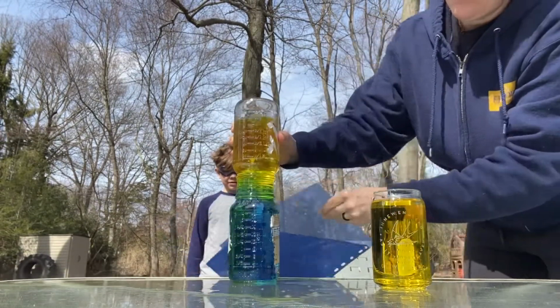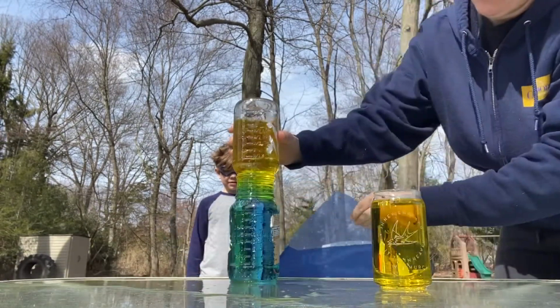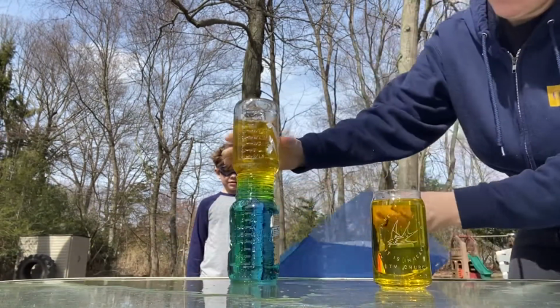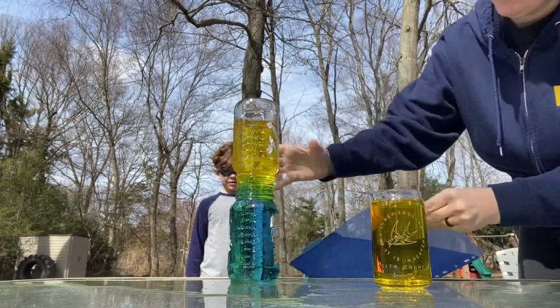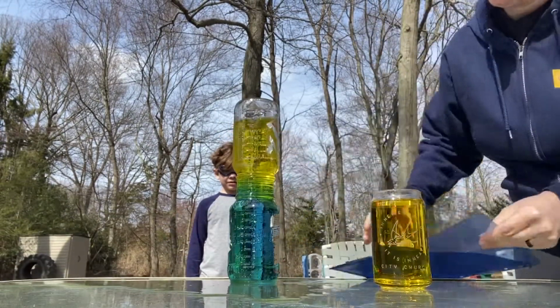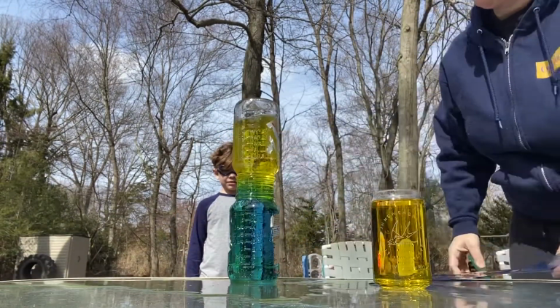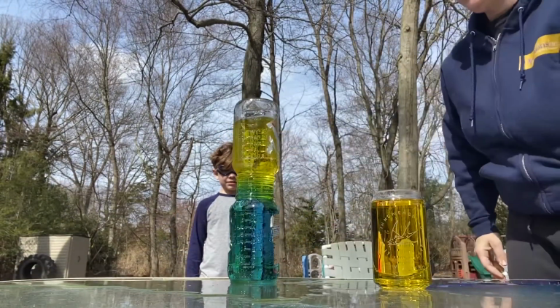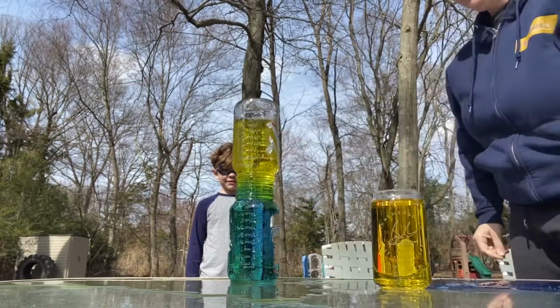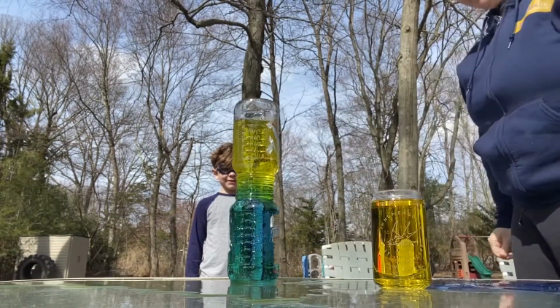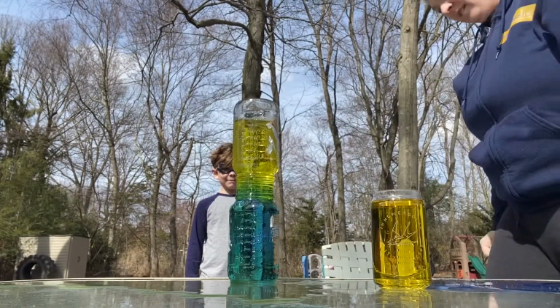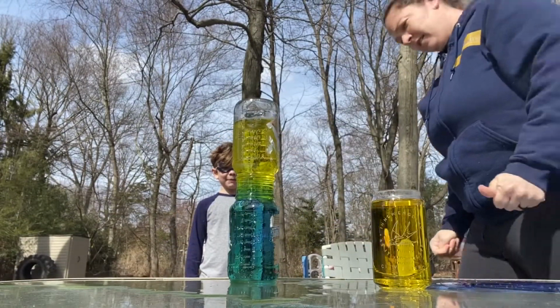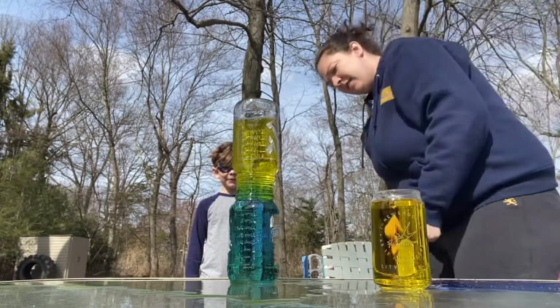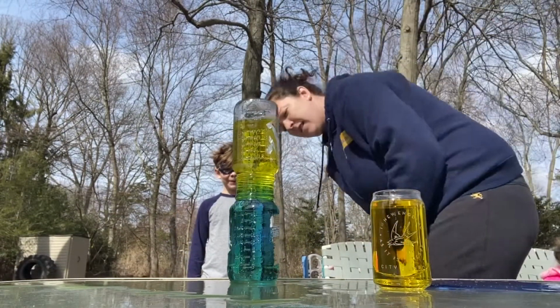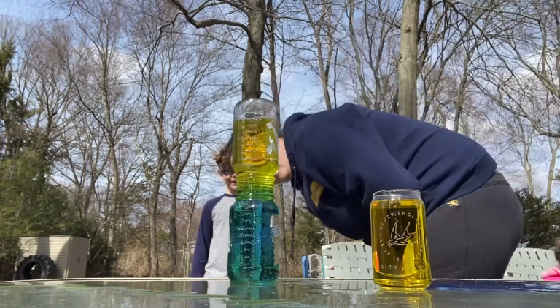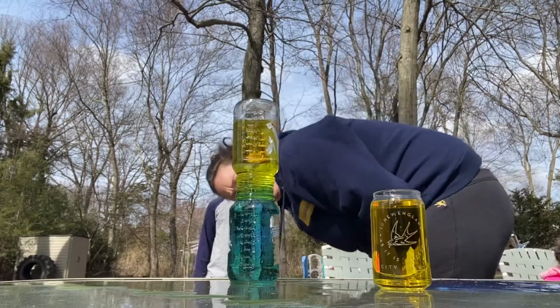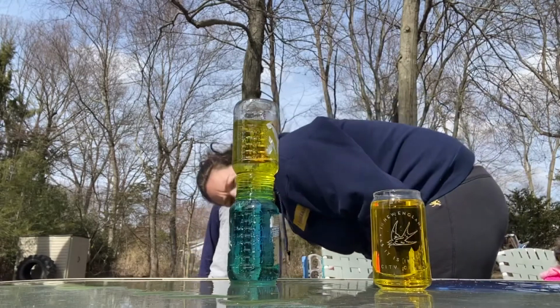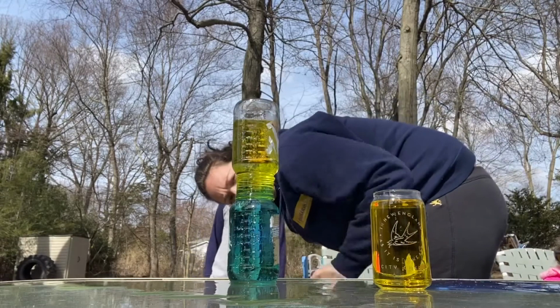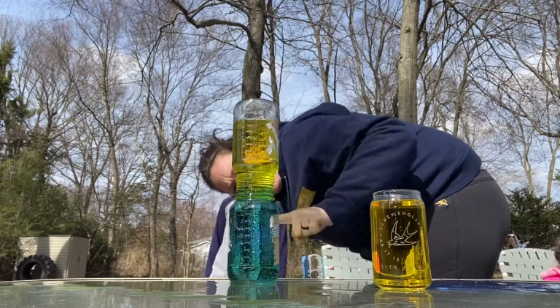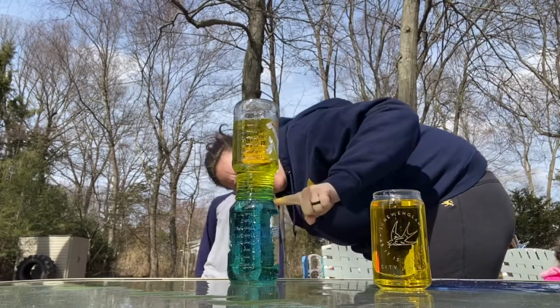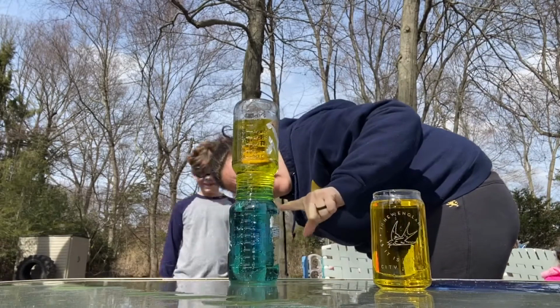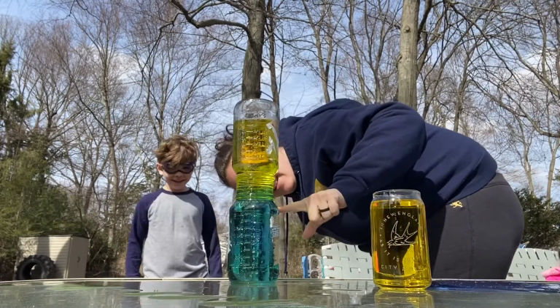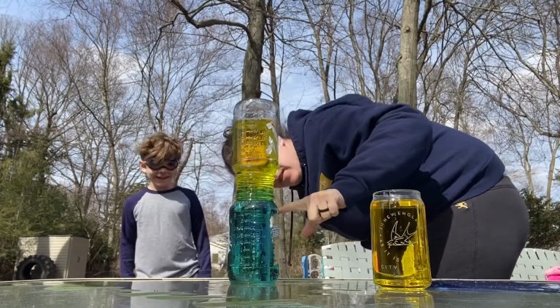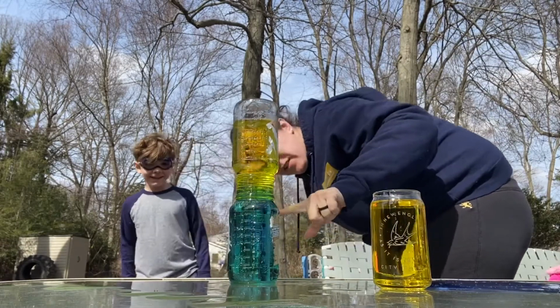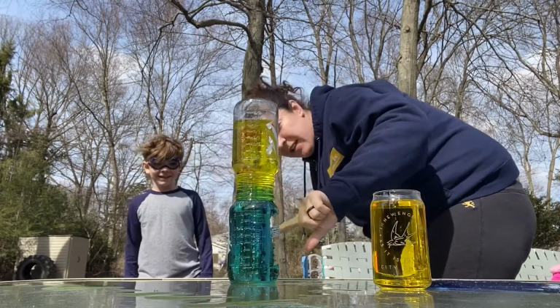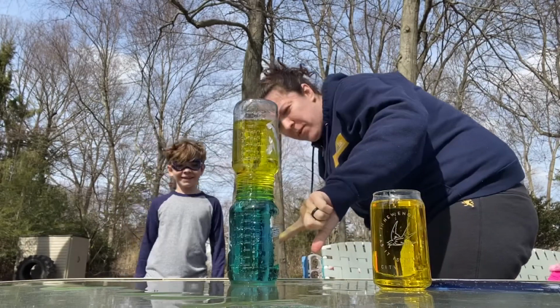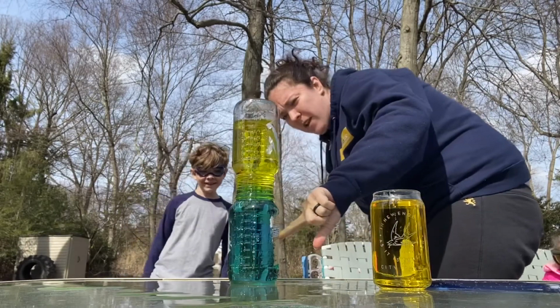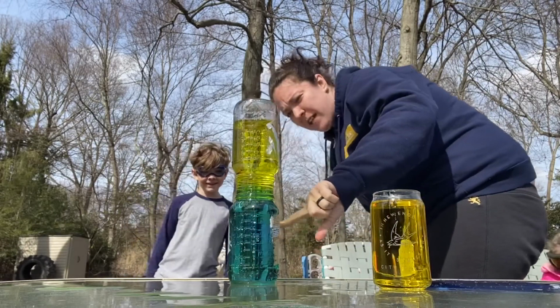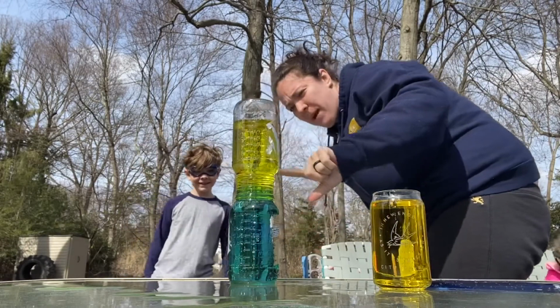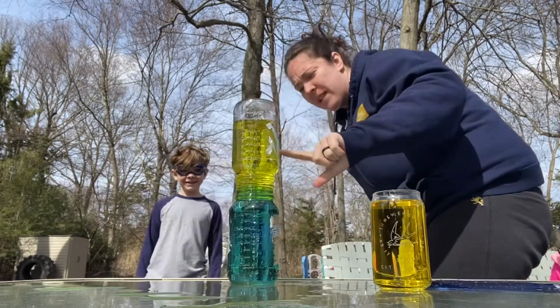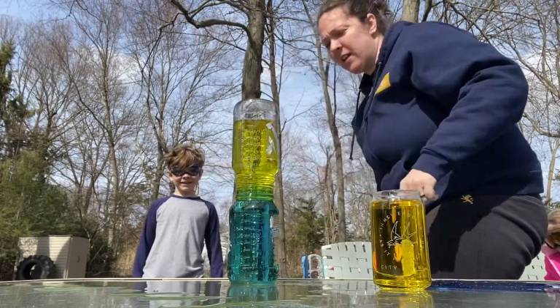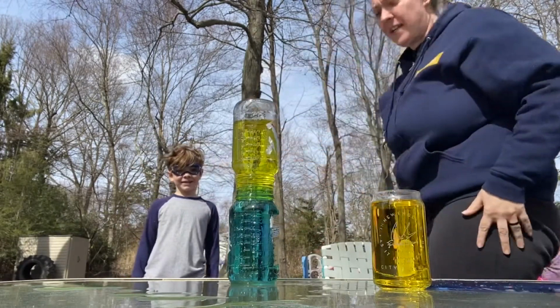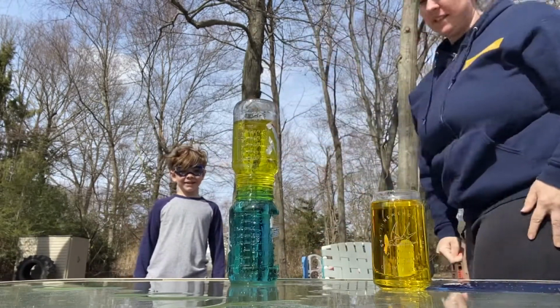And now let's look. Does it look like they're mixing, or does it look like the blue water is staying on the bottom and the yellow staying on the top?